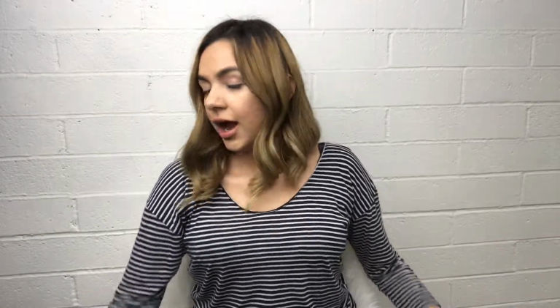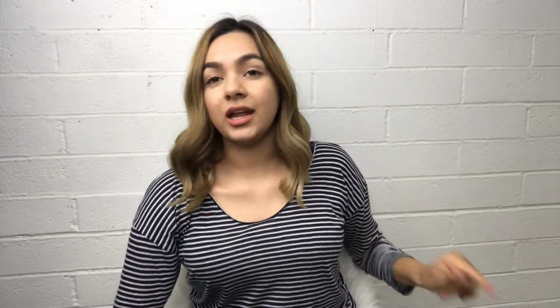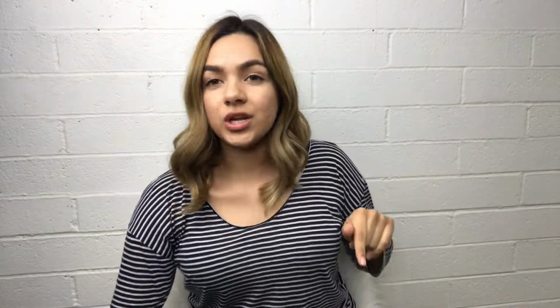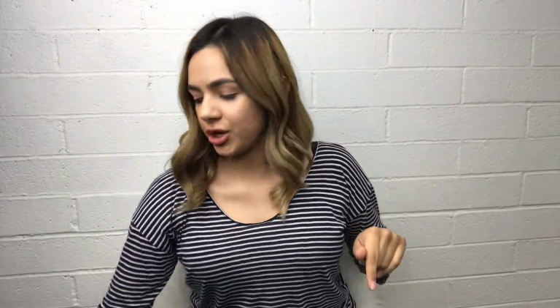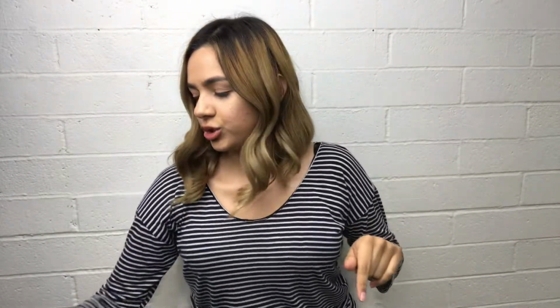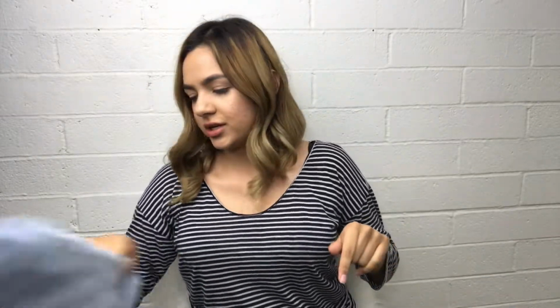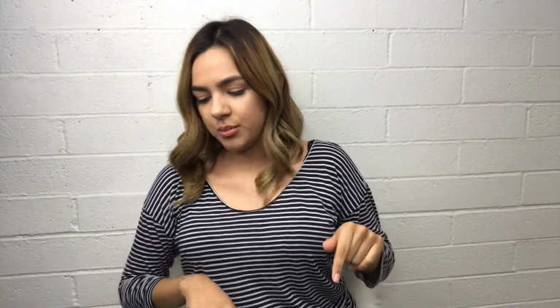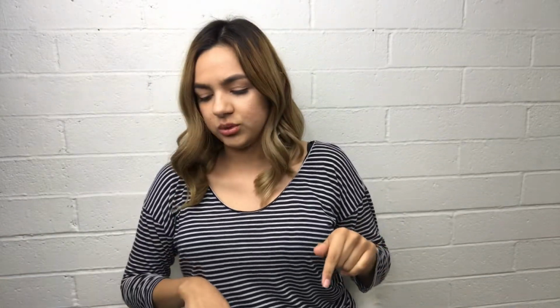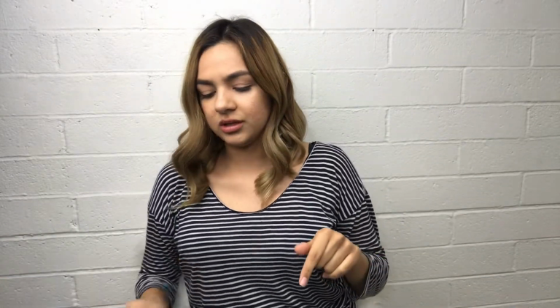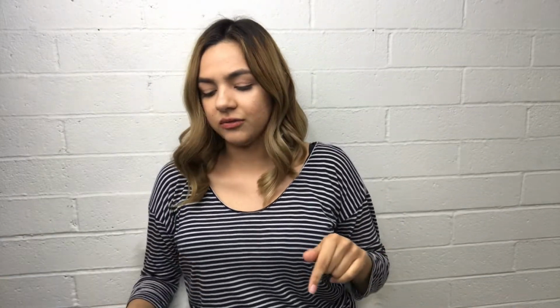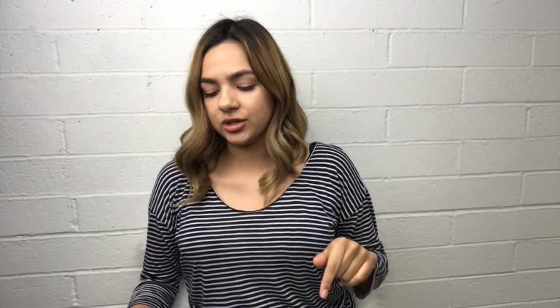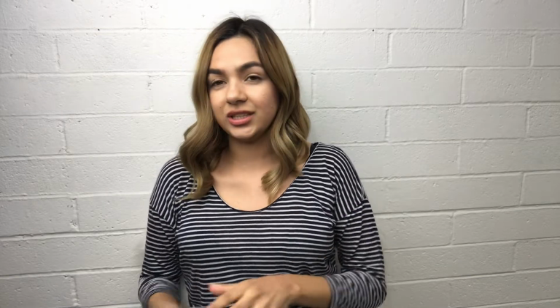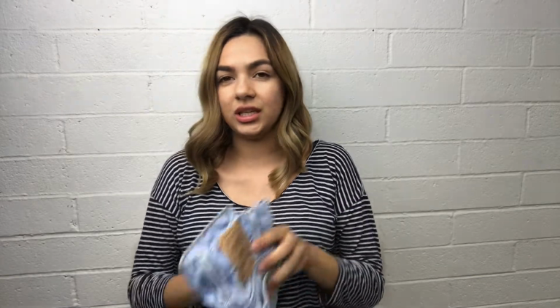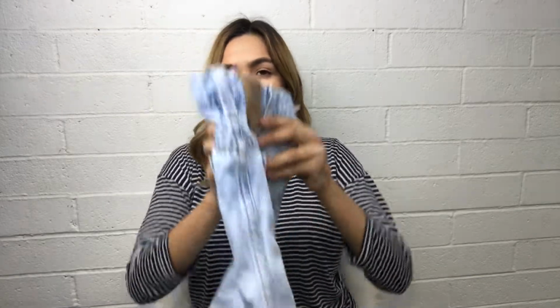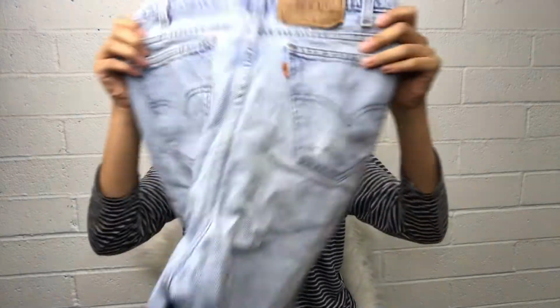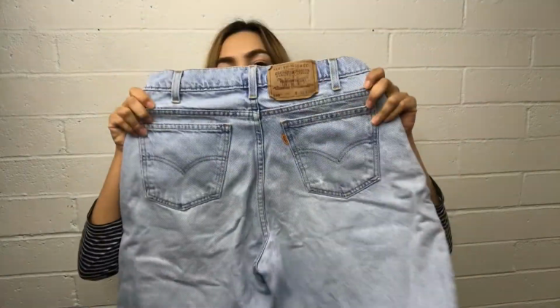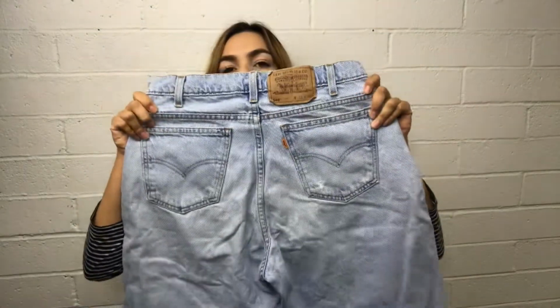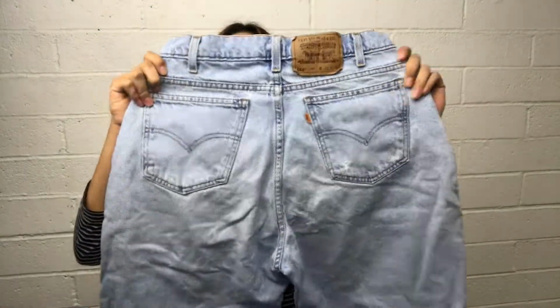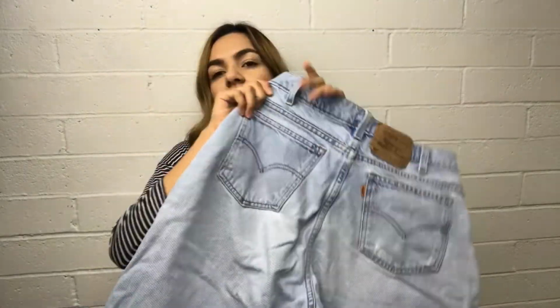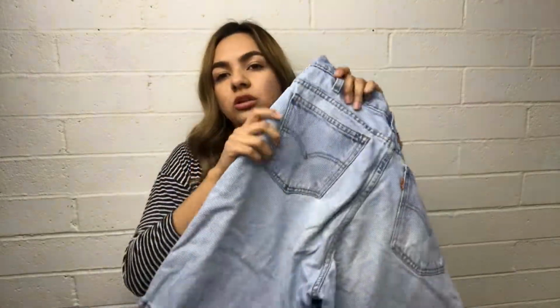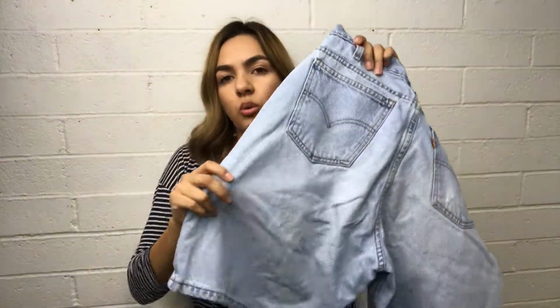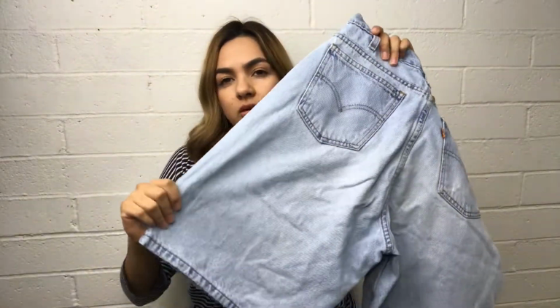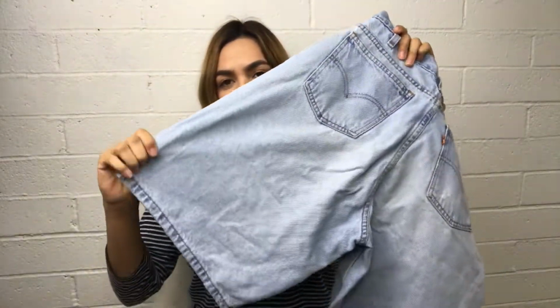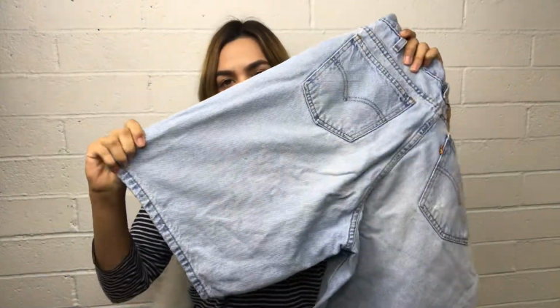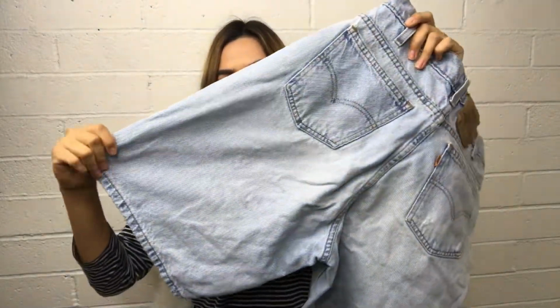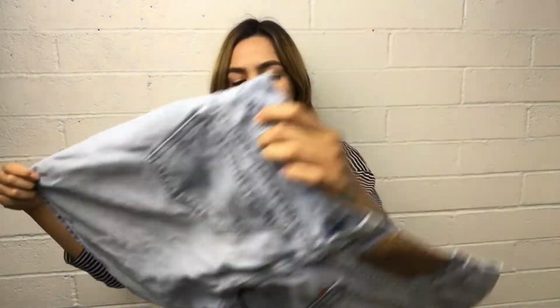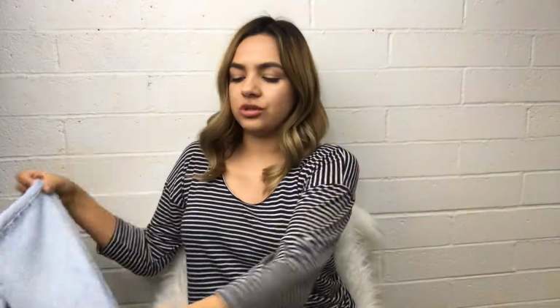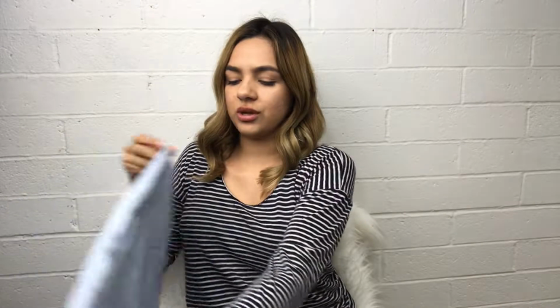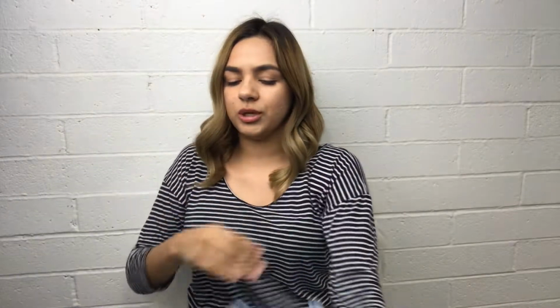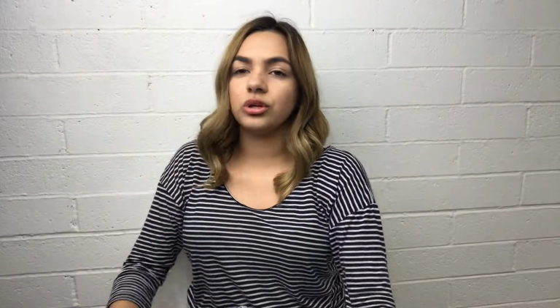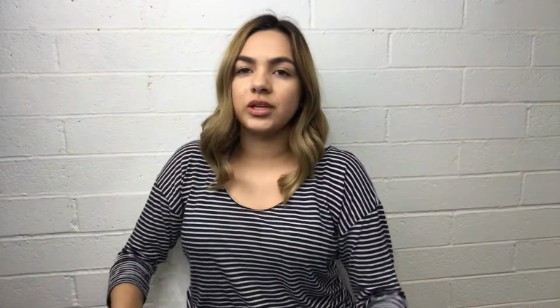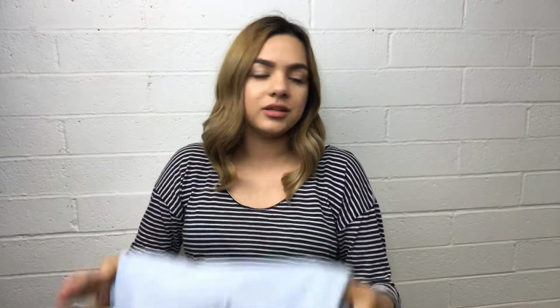Then I found another orange-tagged one but this one is the 560. I really like the little white wash jeans because I feel like when you distress them they will look really nice.